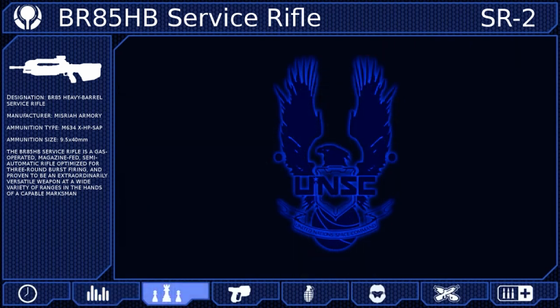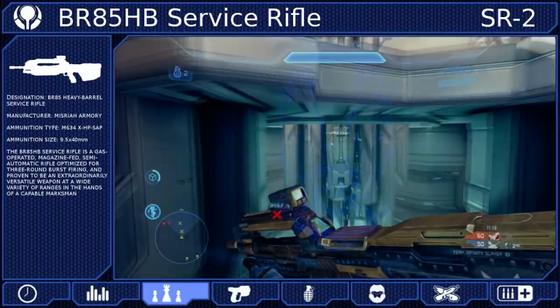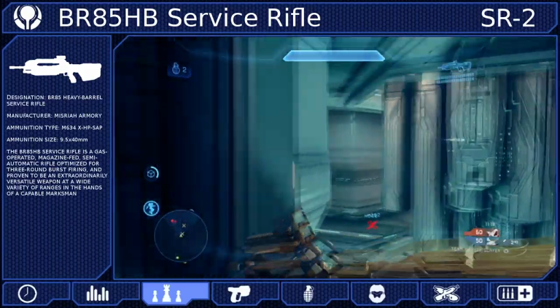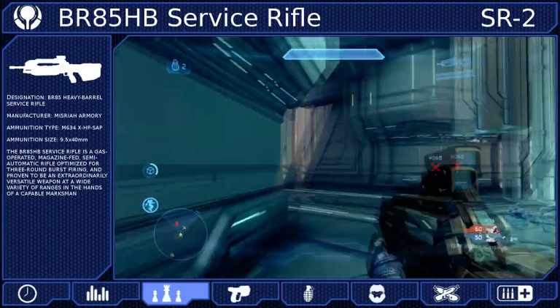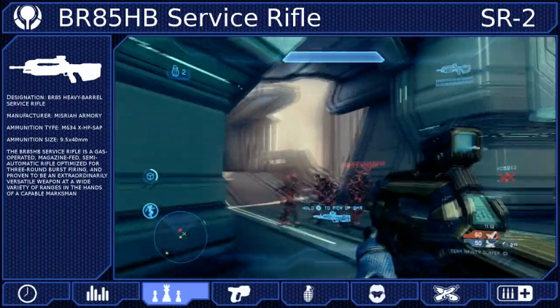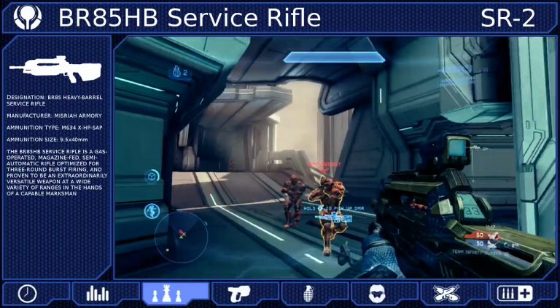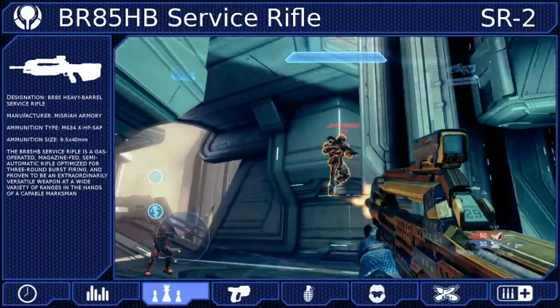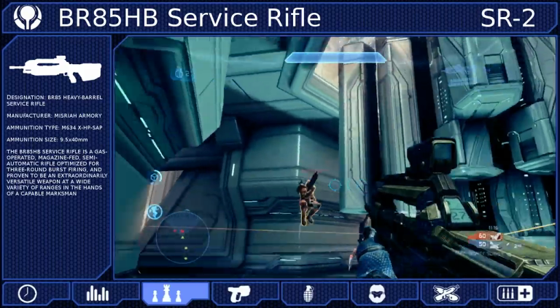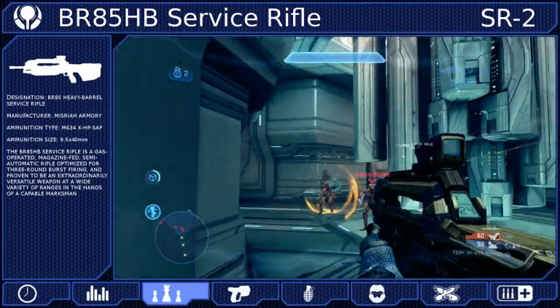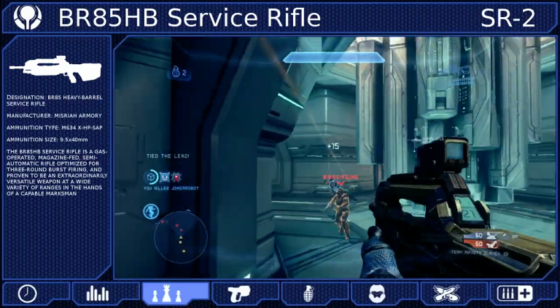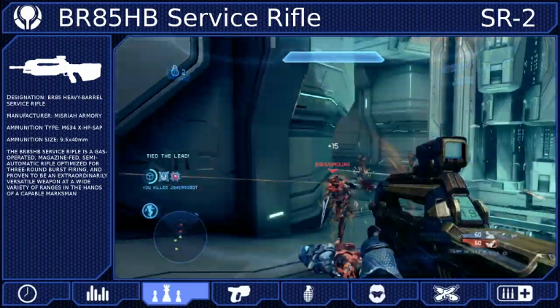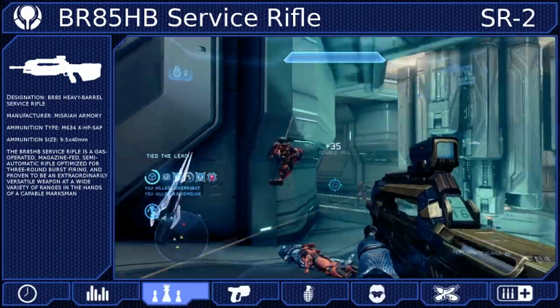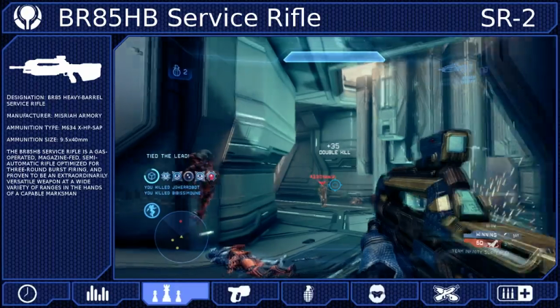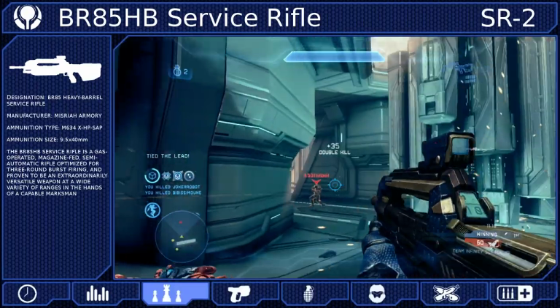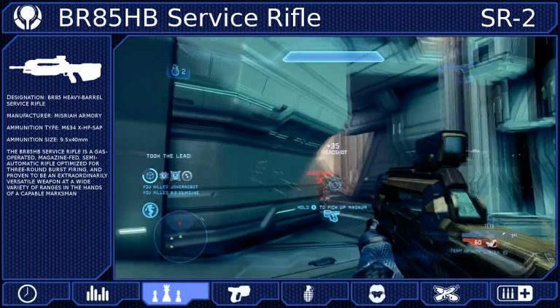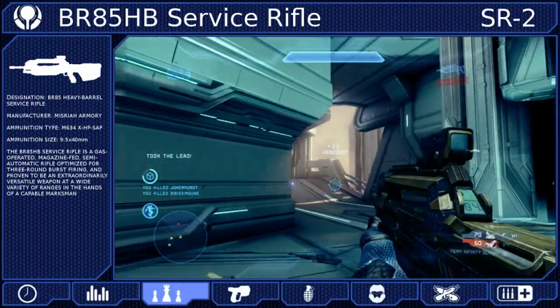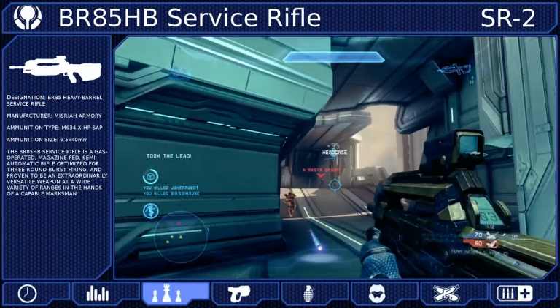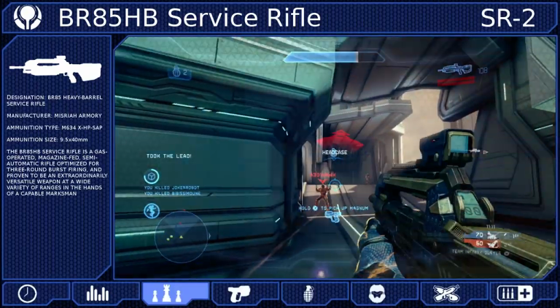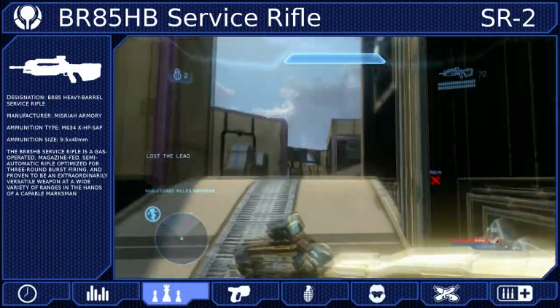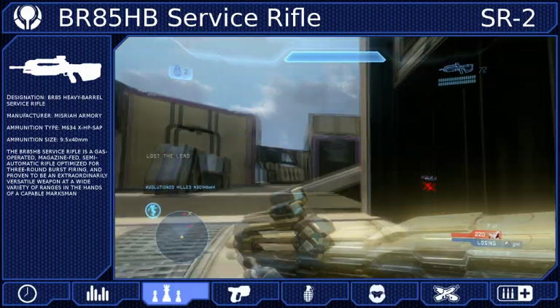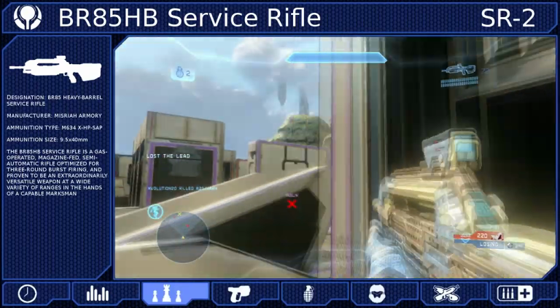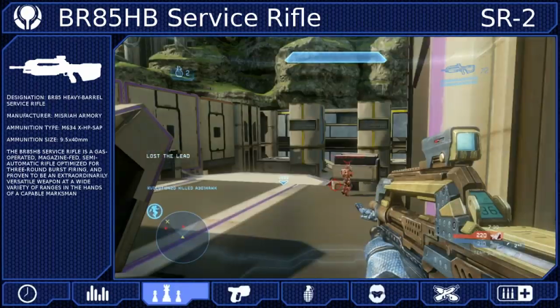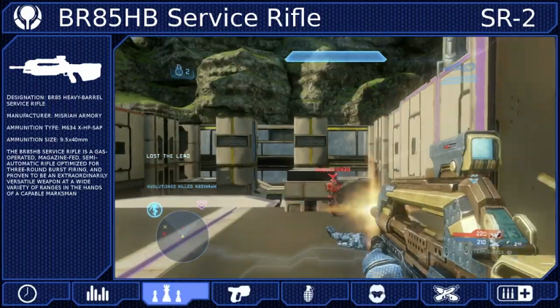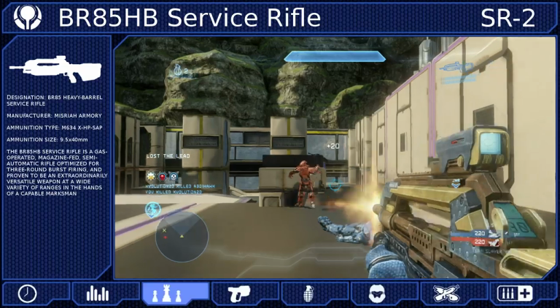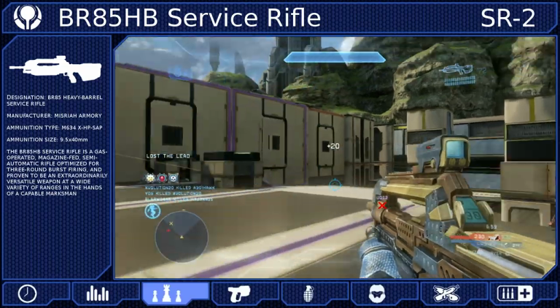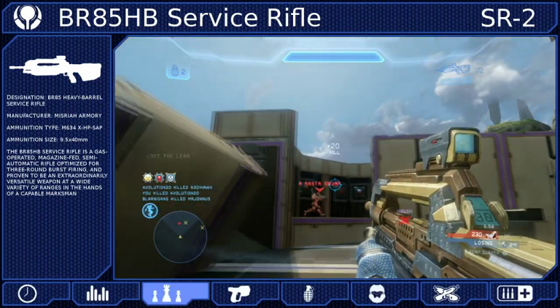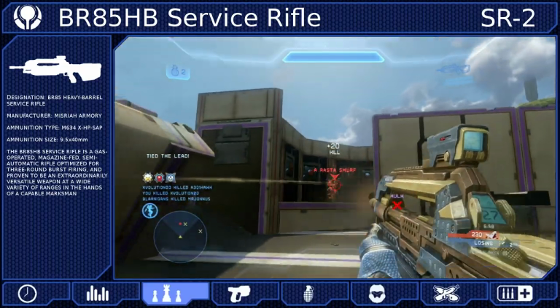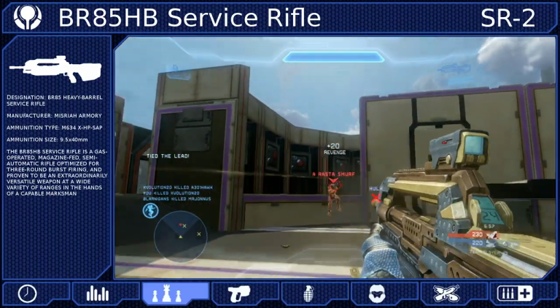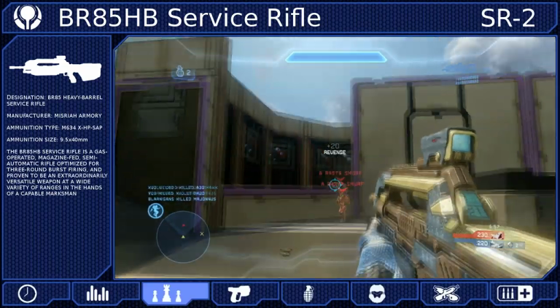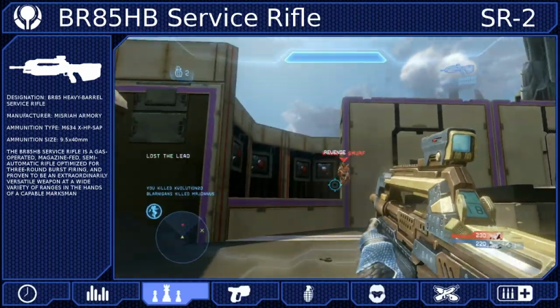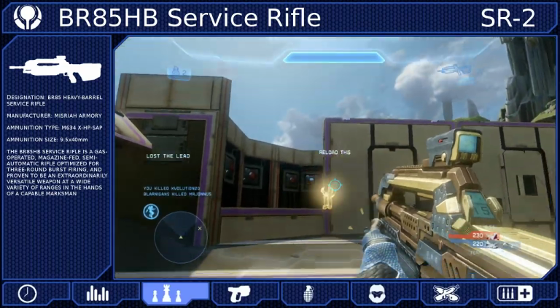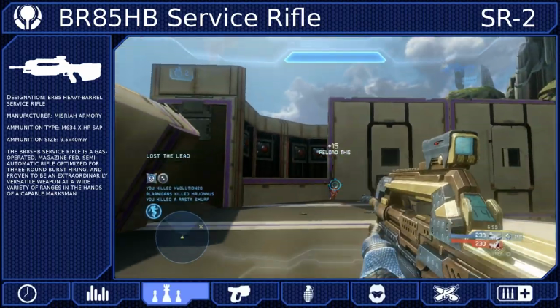The Battle Rifle is by far one of the best weapons to use in war games. This is because it is very powerful in mid-range combat, and a majority of the engagements within the simulator will be at mid-range.